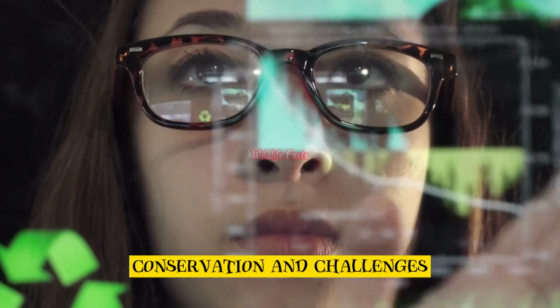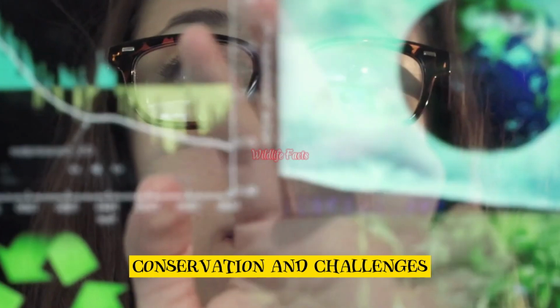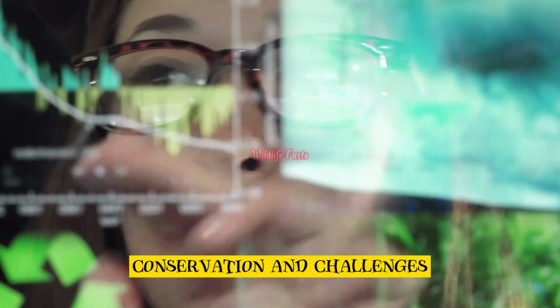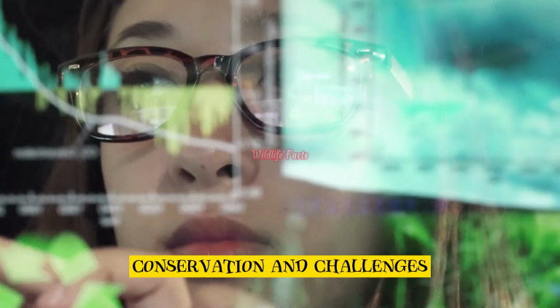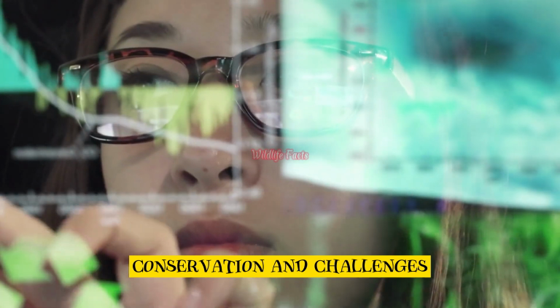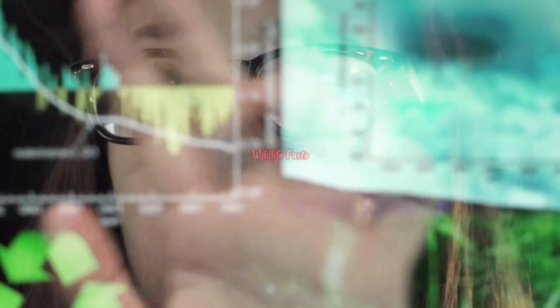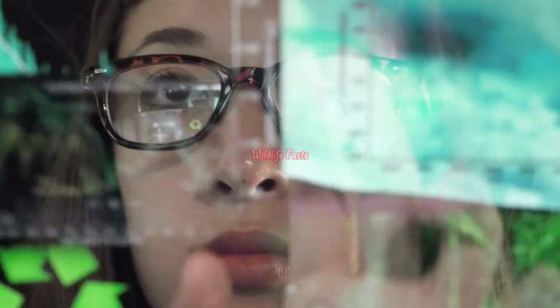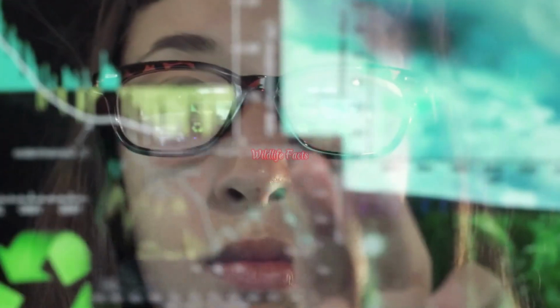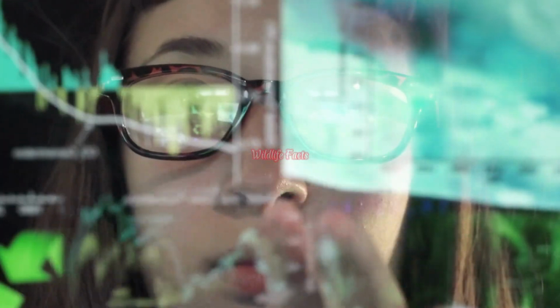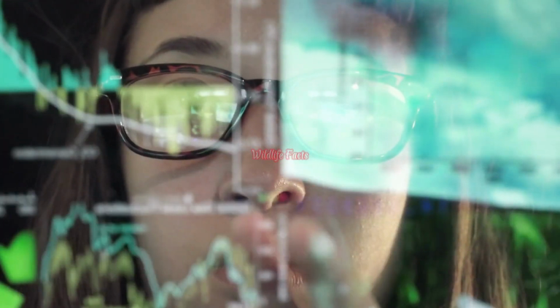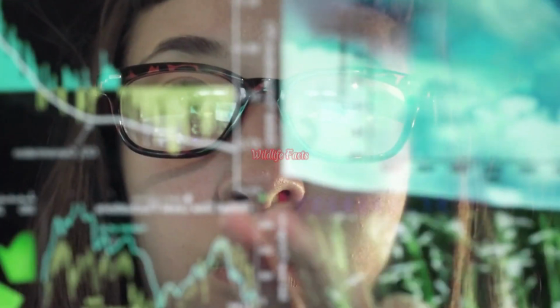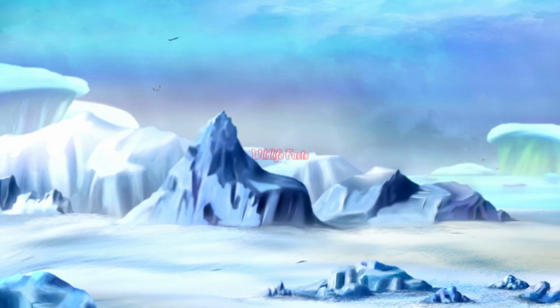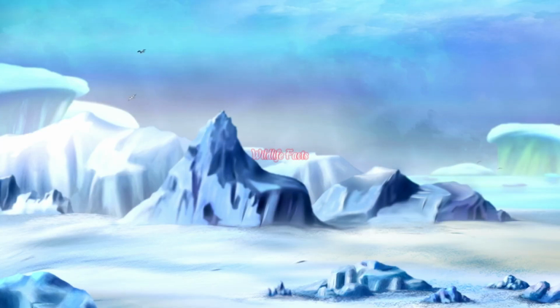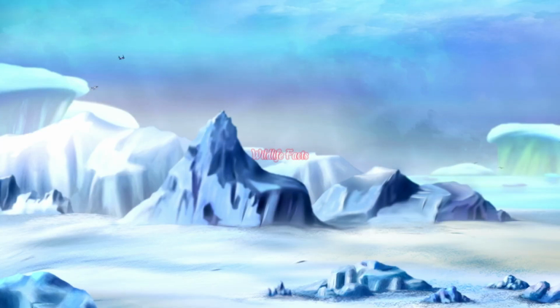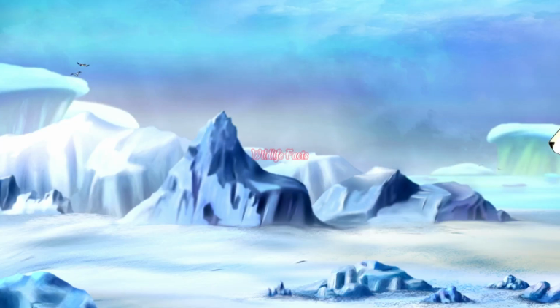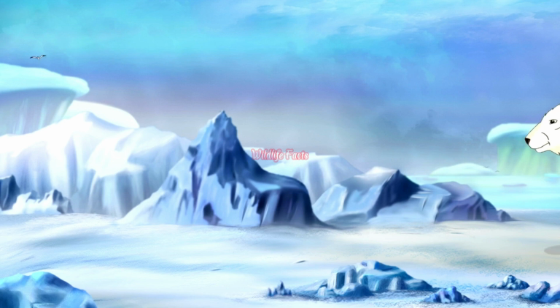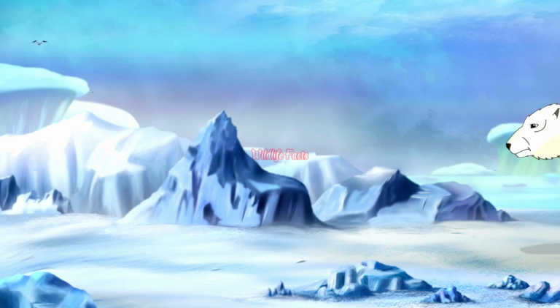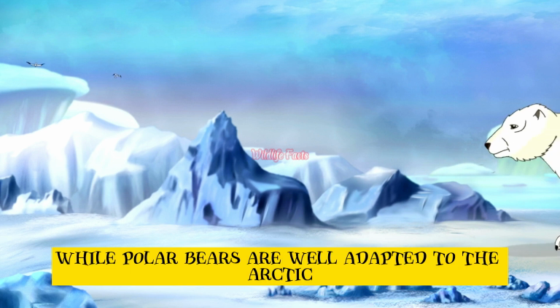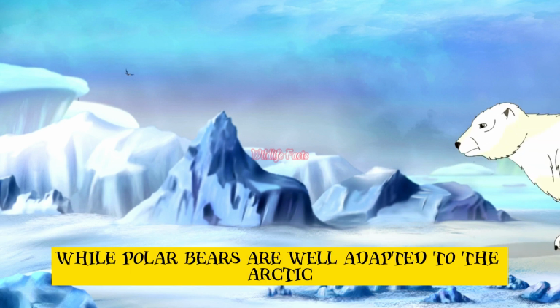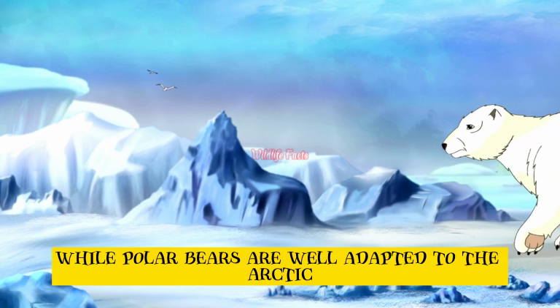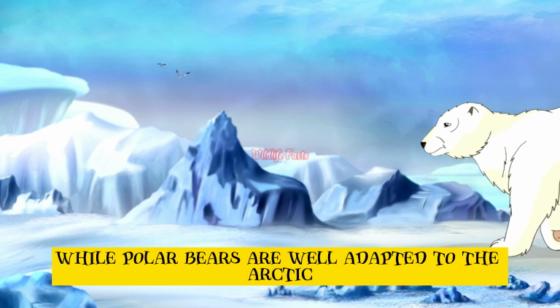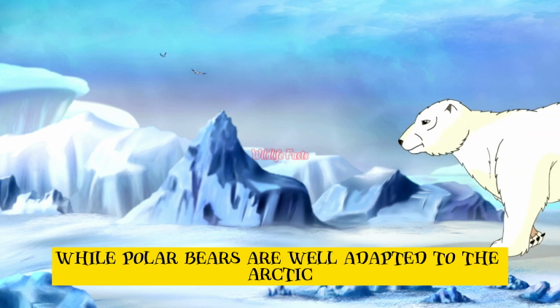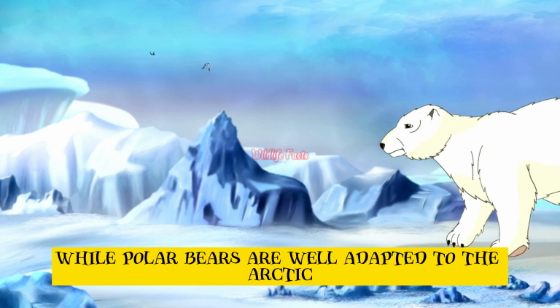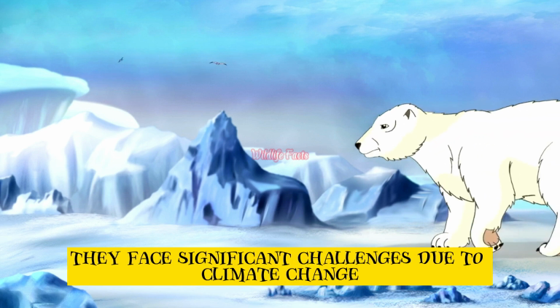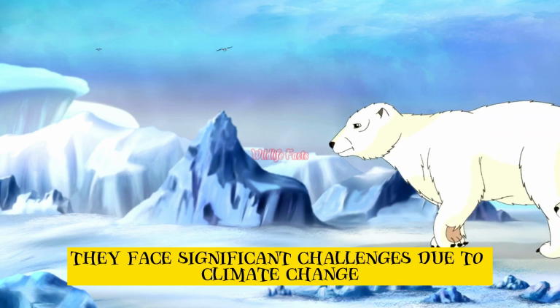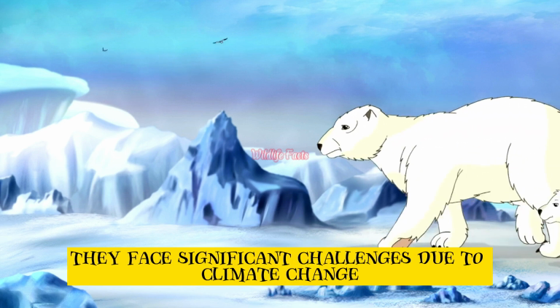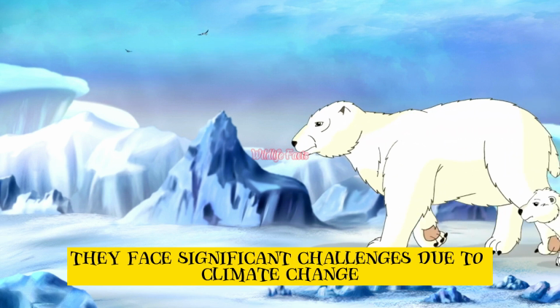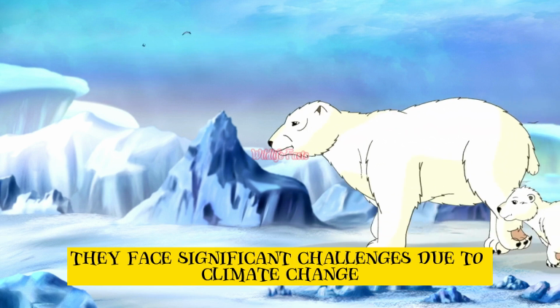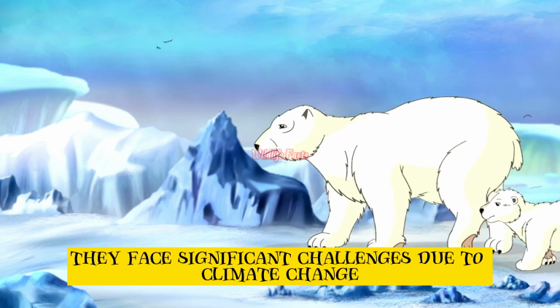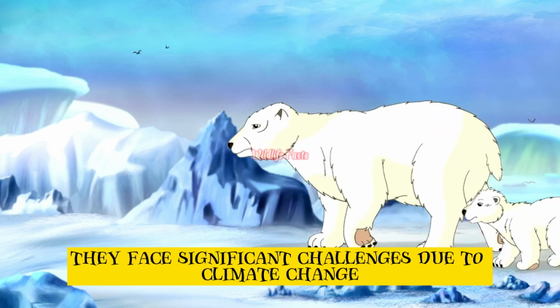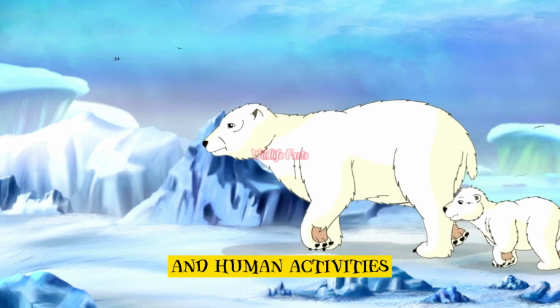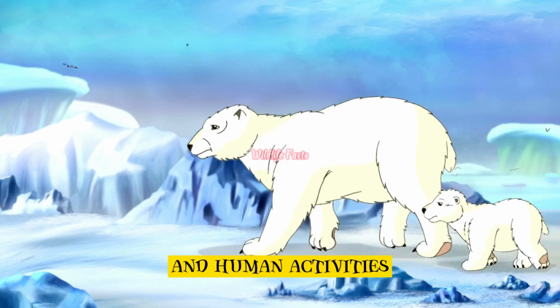Conservation and challenges. While polar bears are well adapted to the Arctic, they face significant challenges due to climate change and human activities.